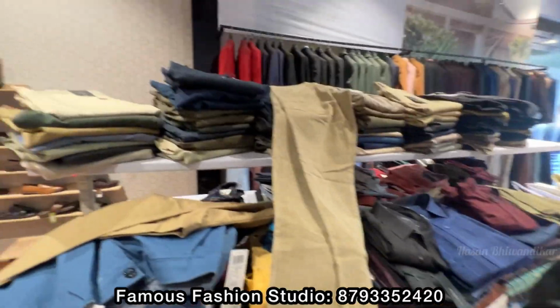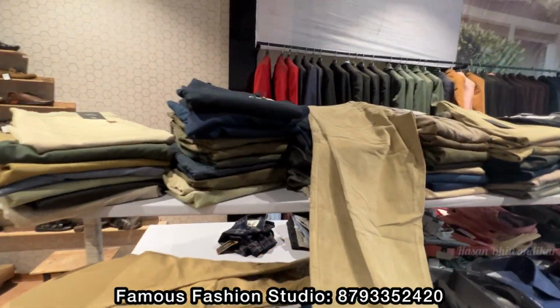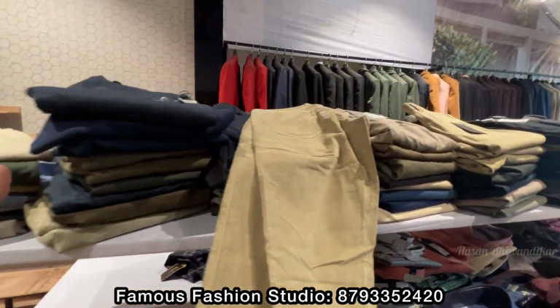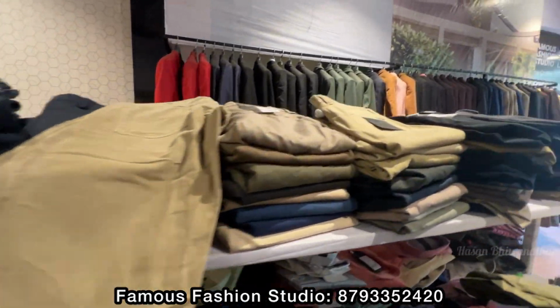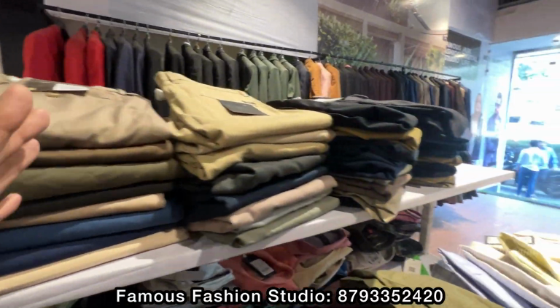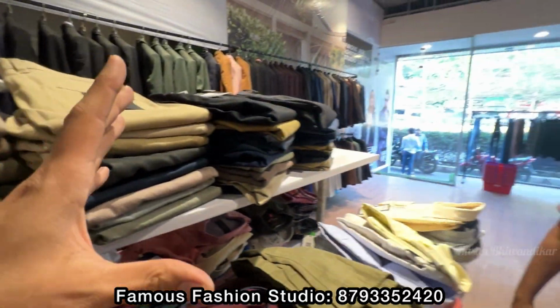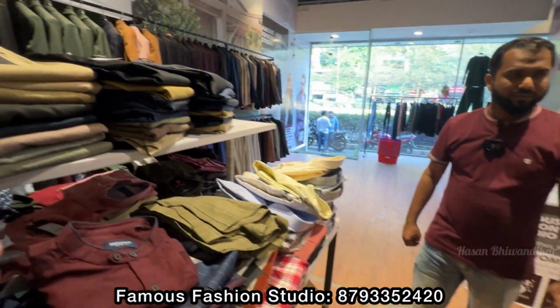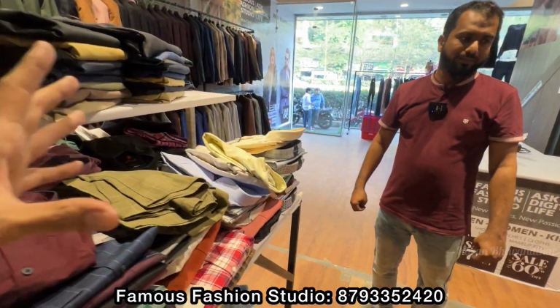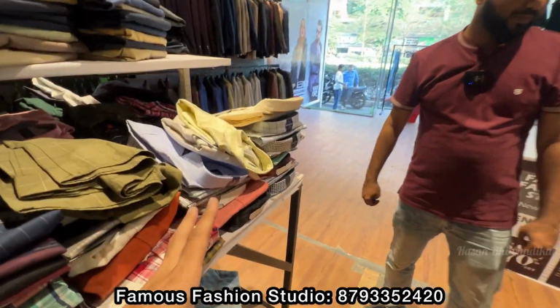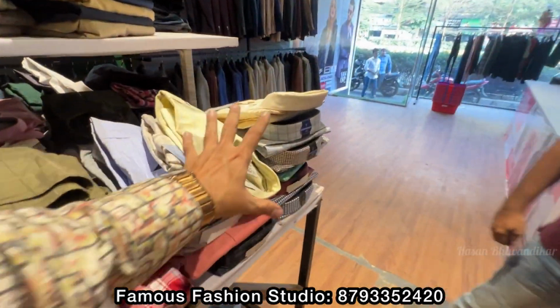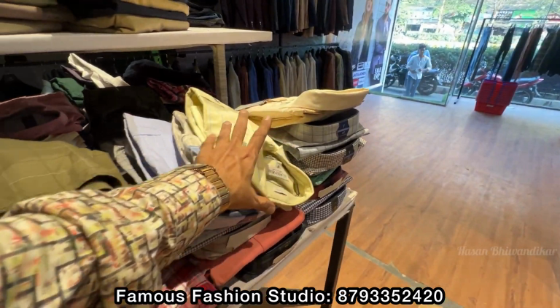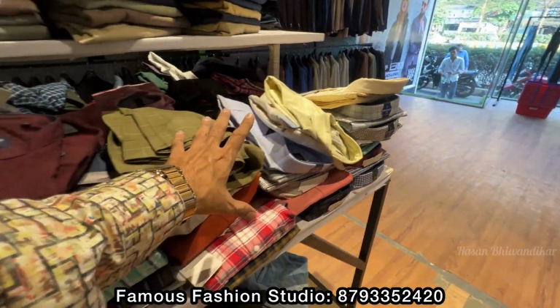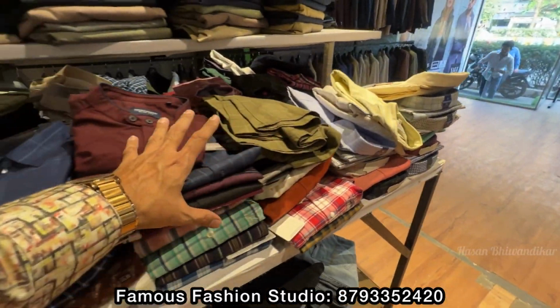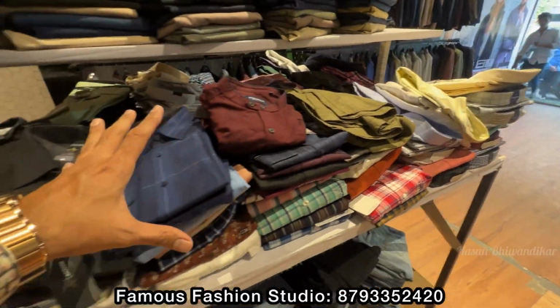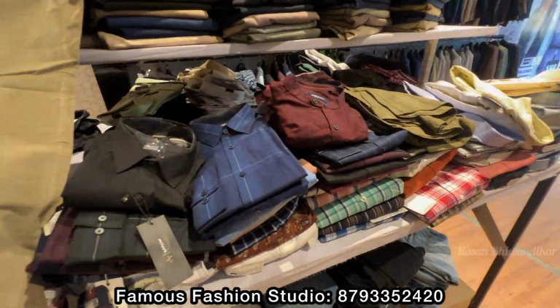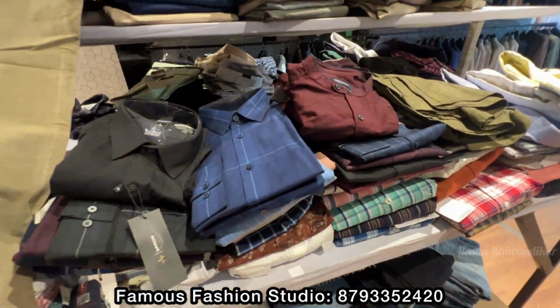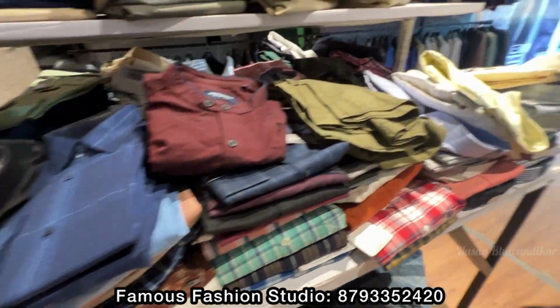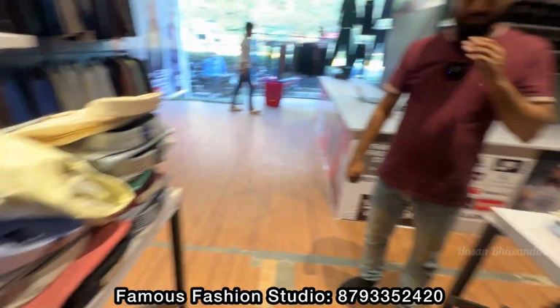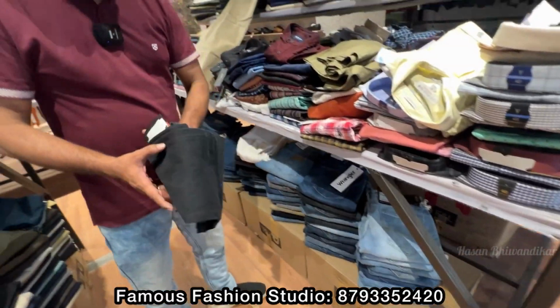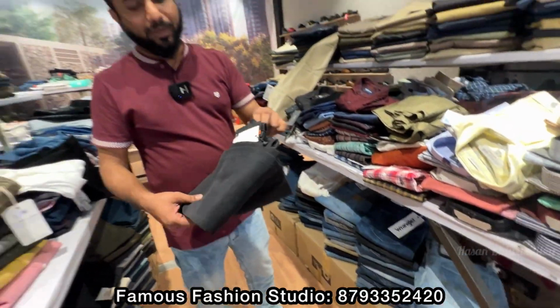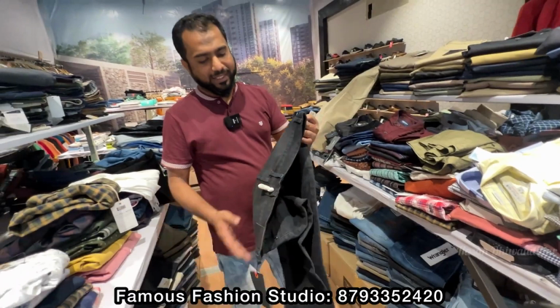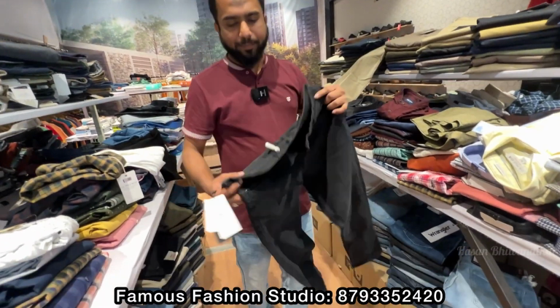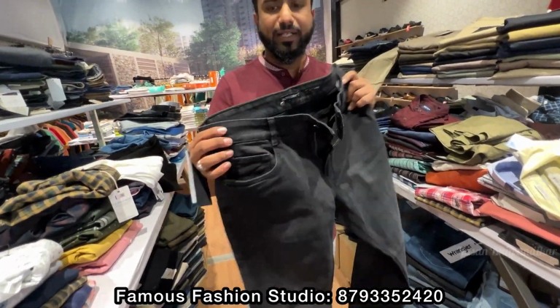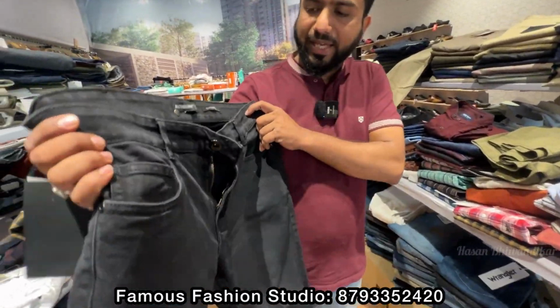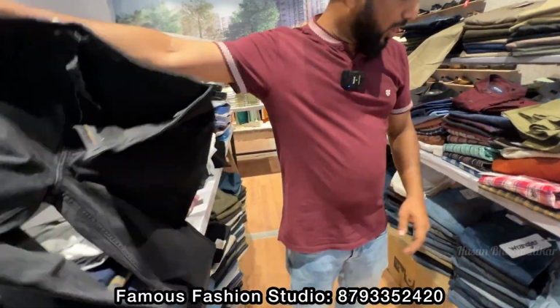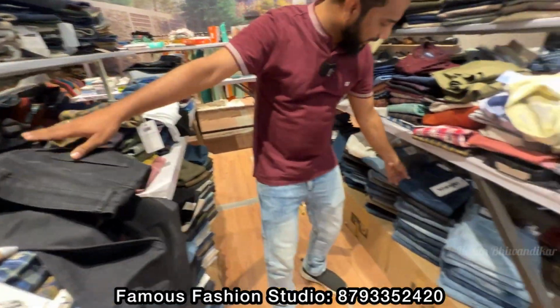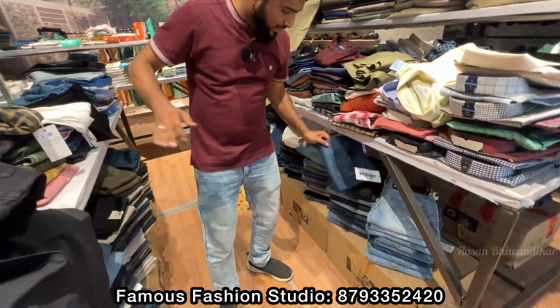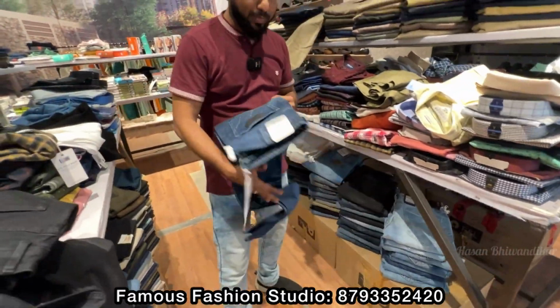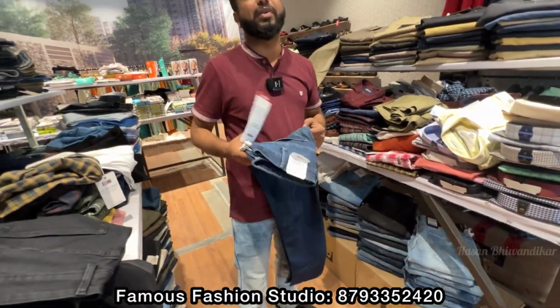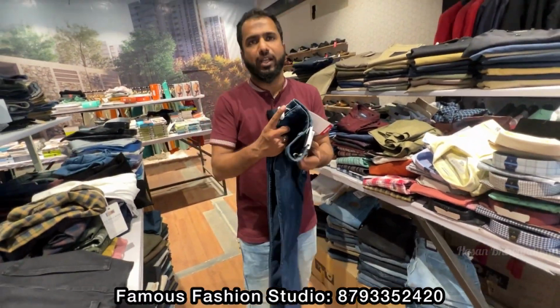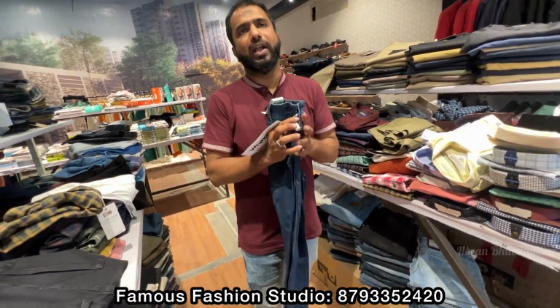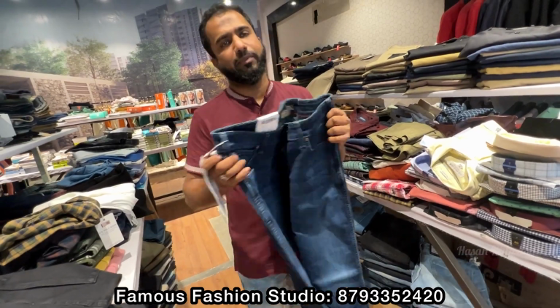You will get all the pants here. There are many shirts. You won't get a discount price like this in premium stores. There are multiple brands. These are black-colored jeans, and other color jeans are also available — 100% branded.